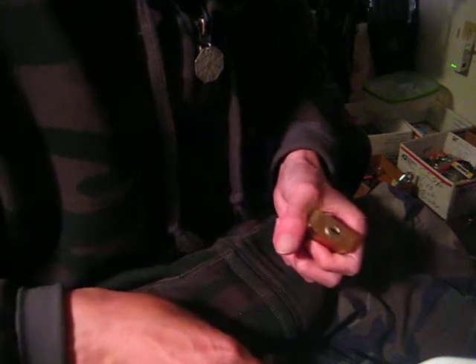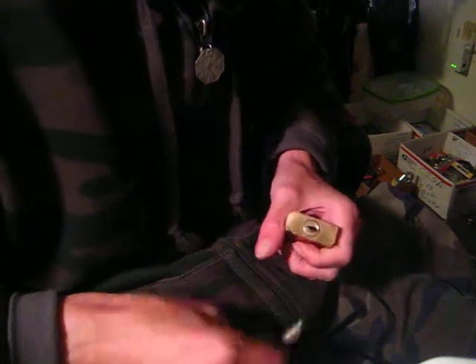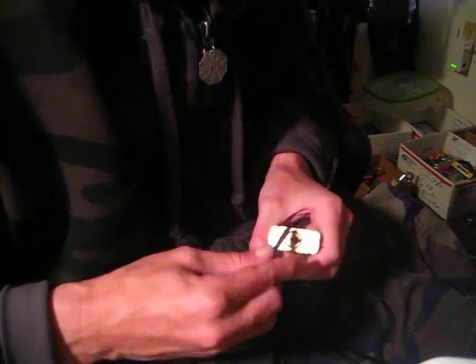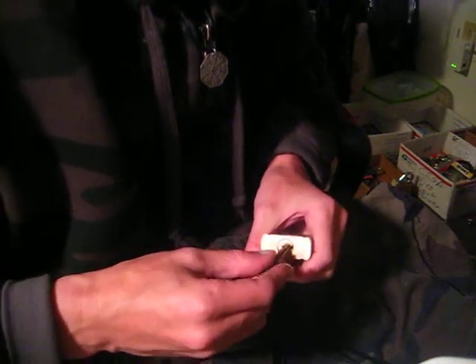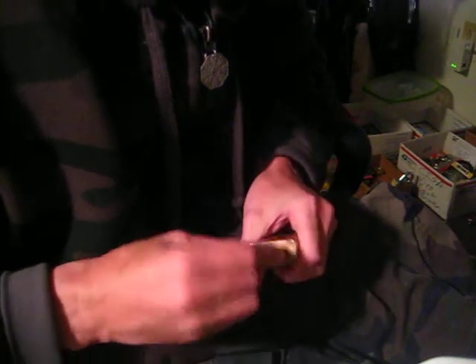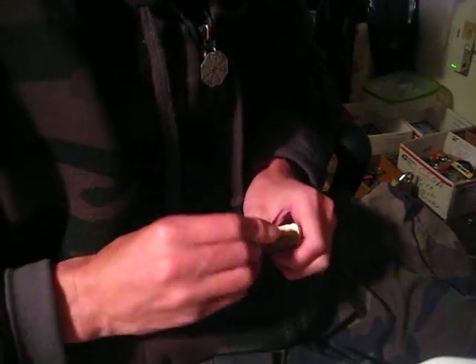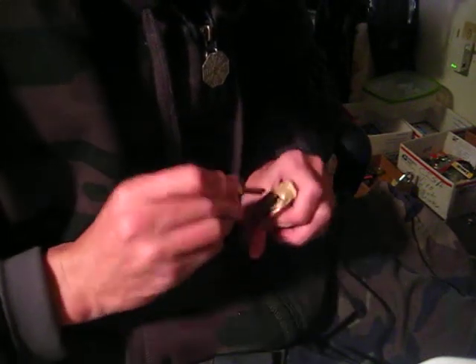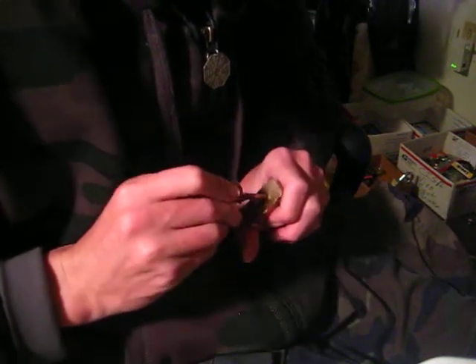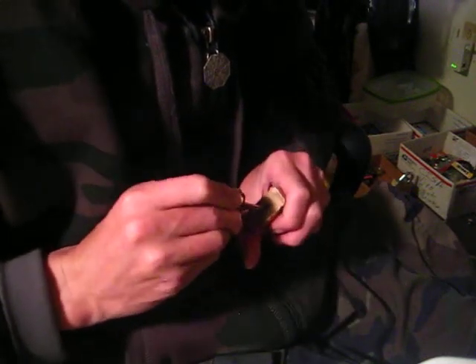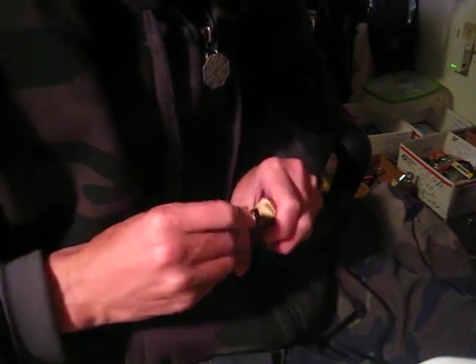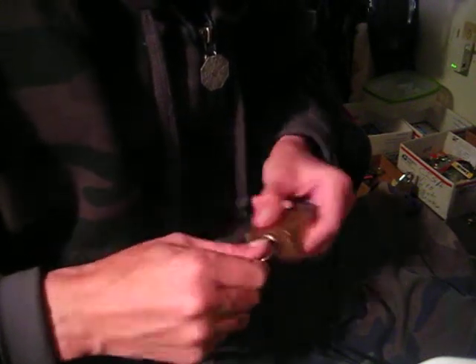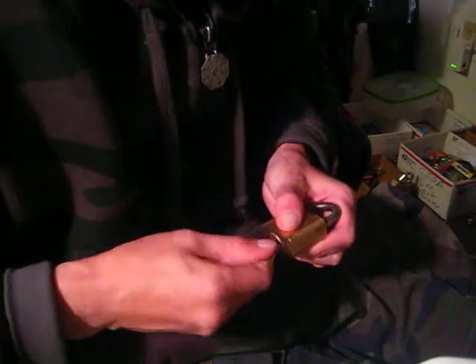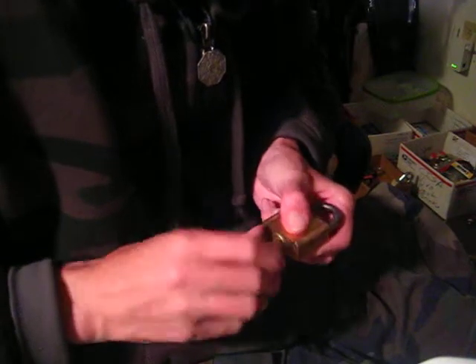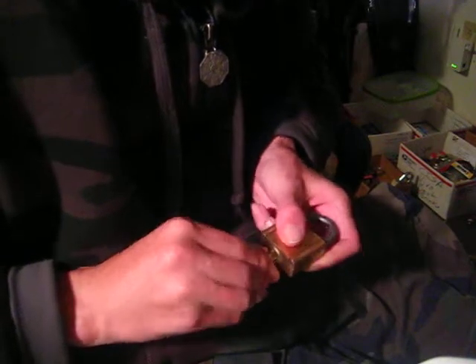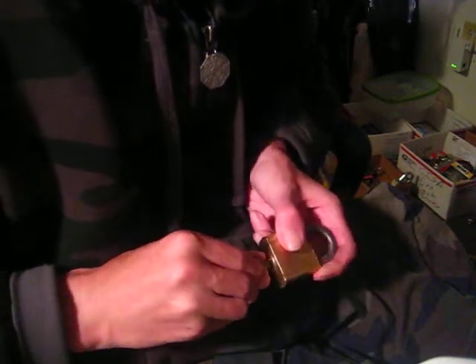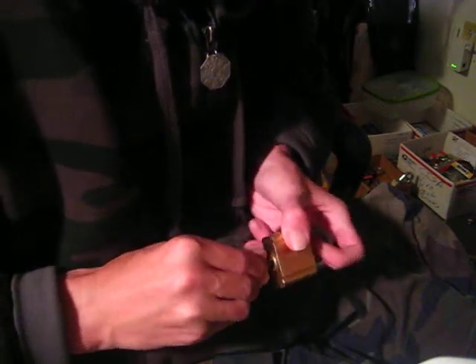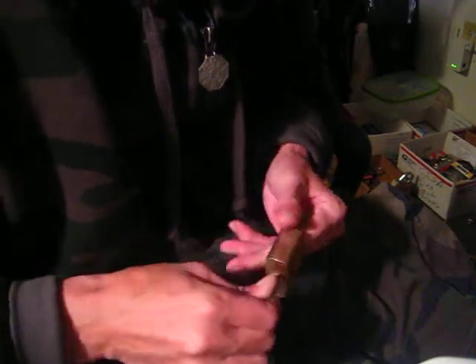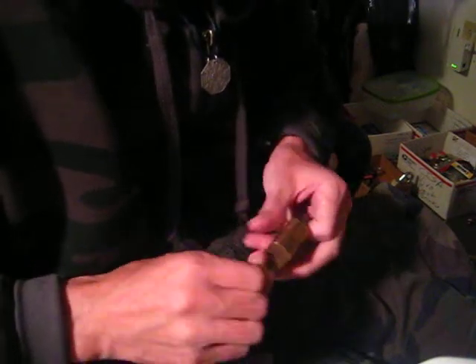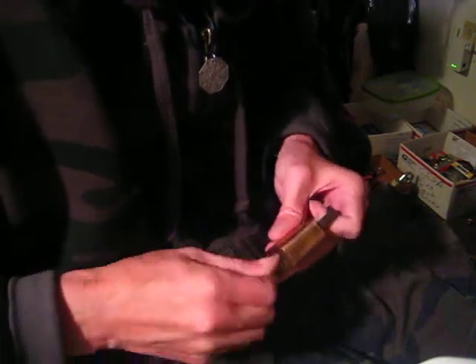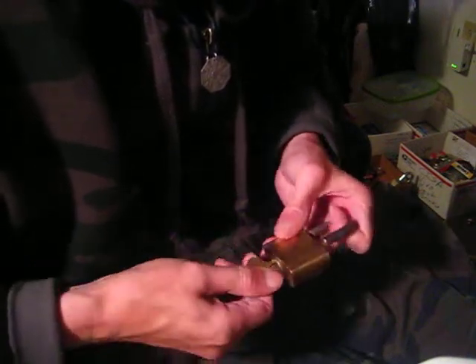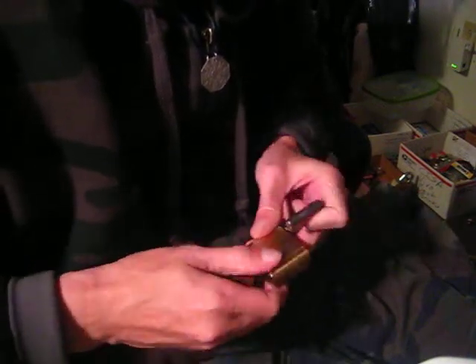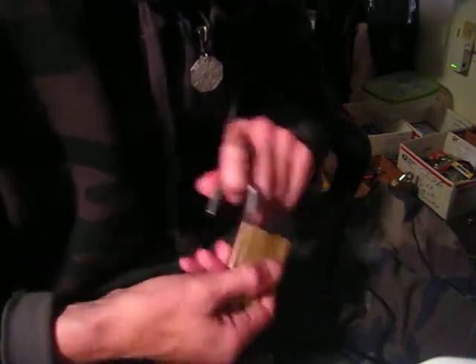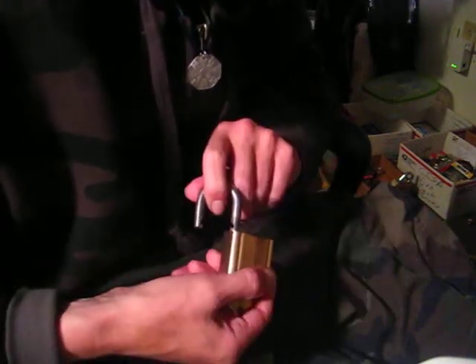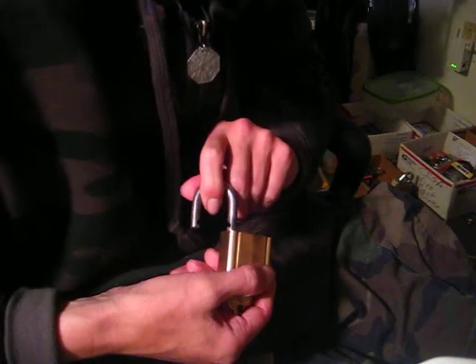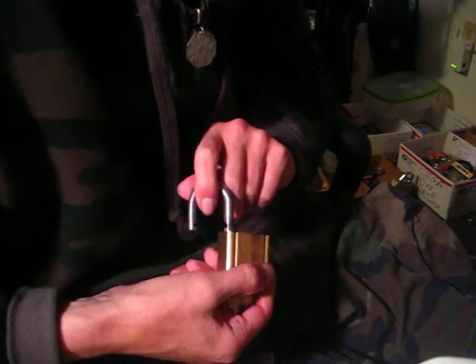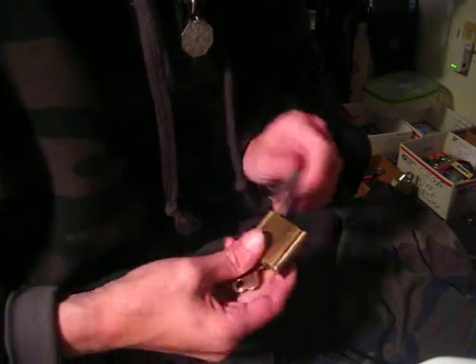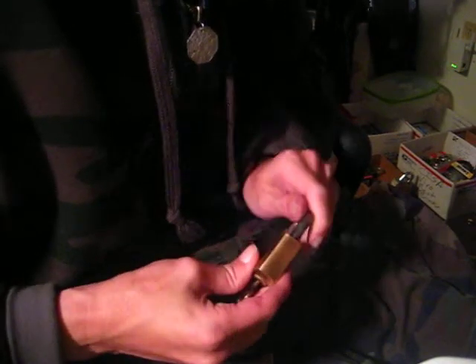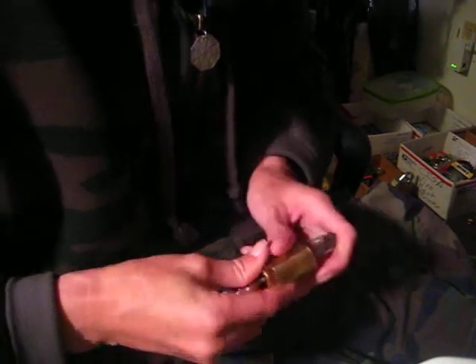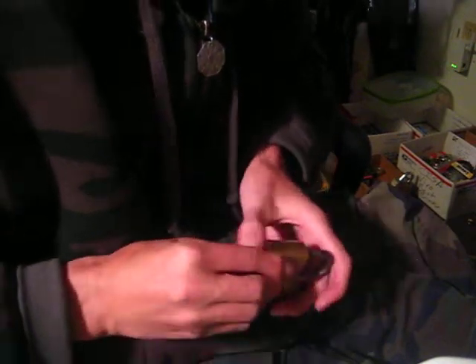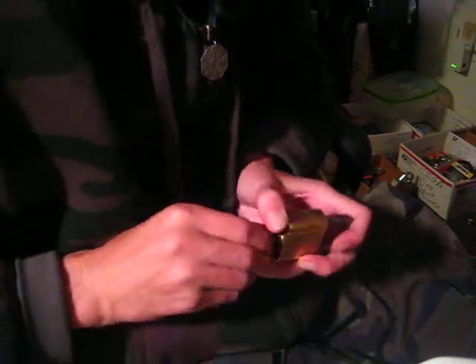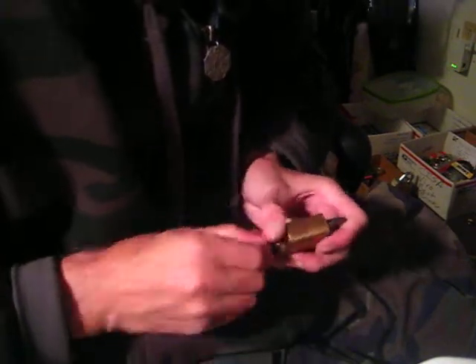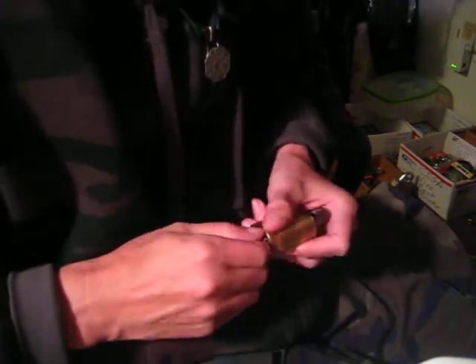It does work, sort of. There's a spring that's probably worn out — it goes to the shackle. The shackle does not pop open, but it does lock up.